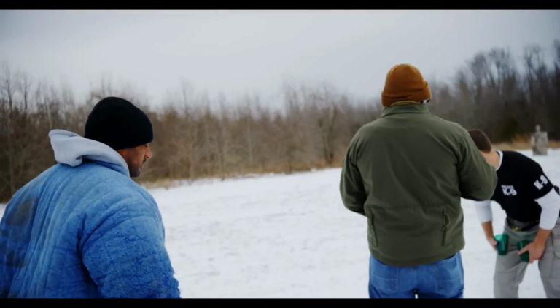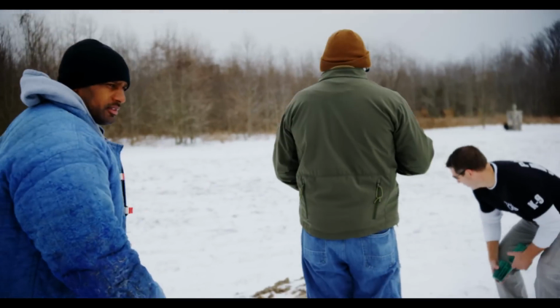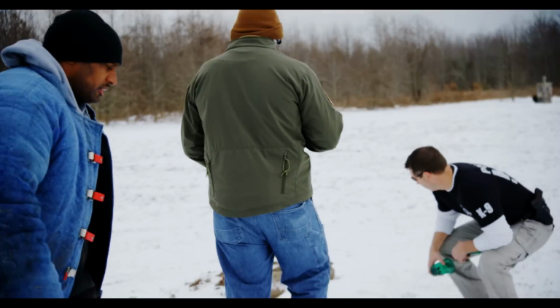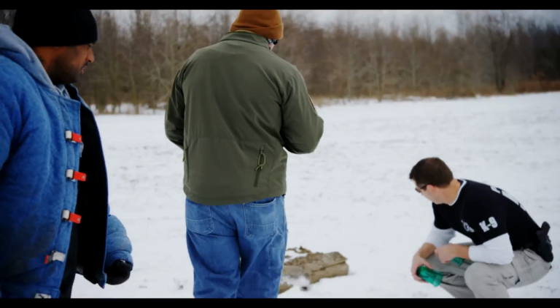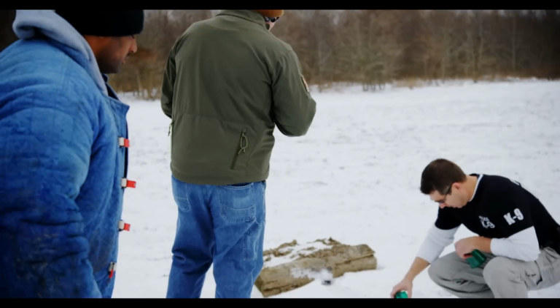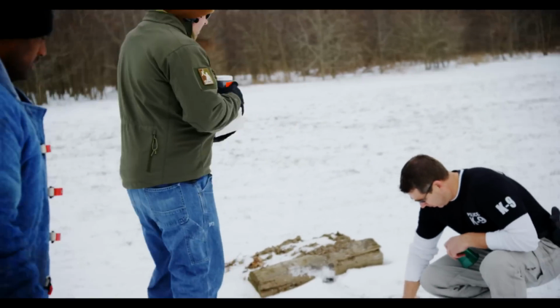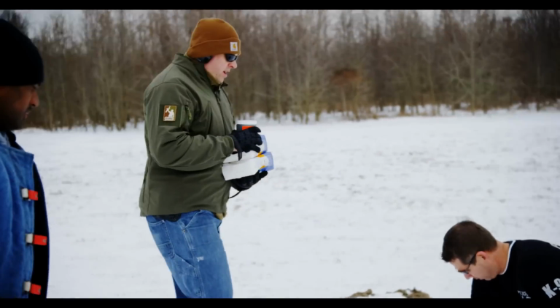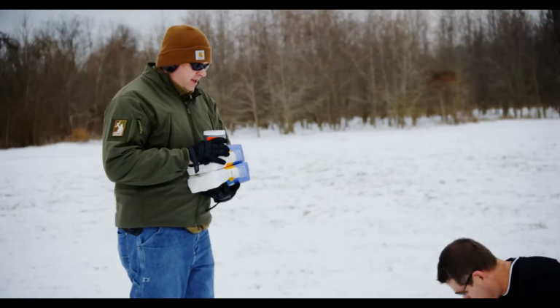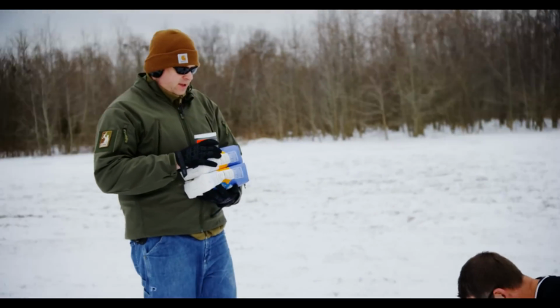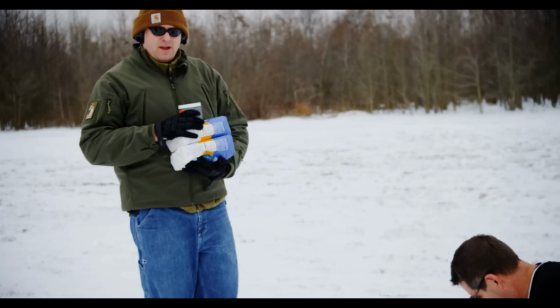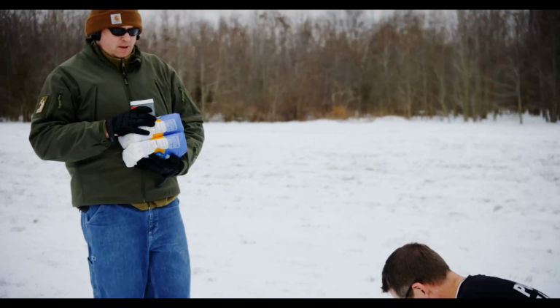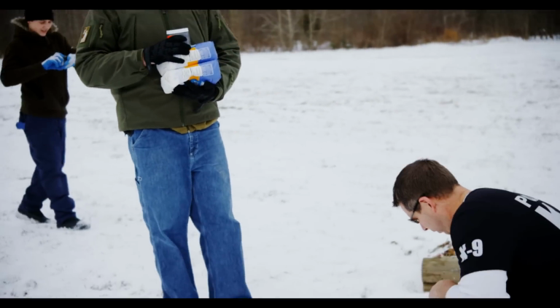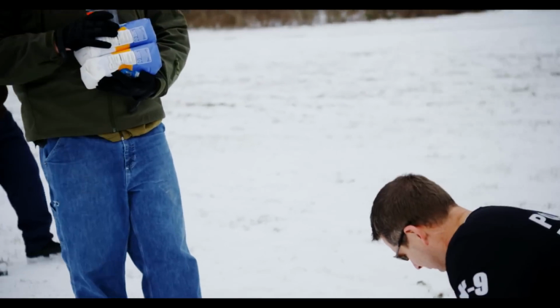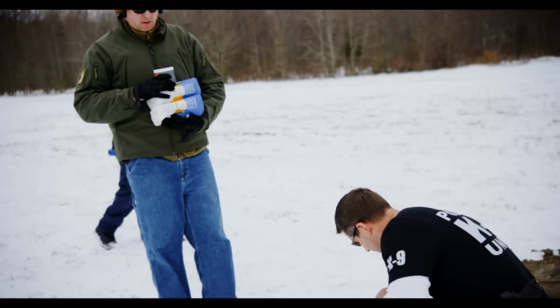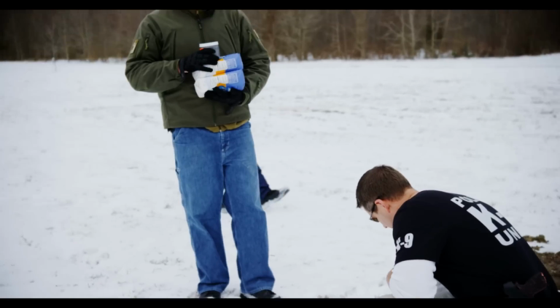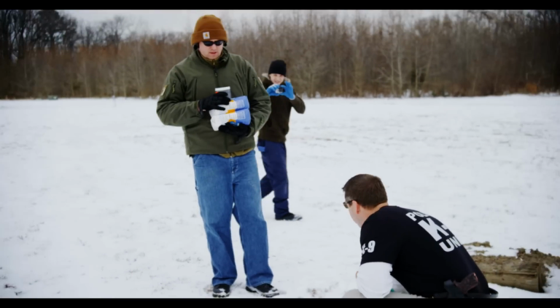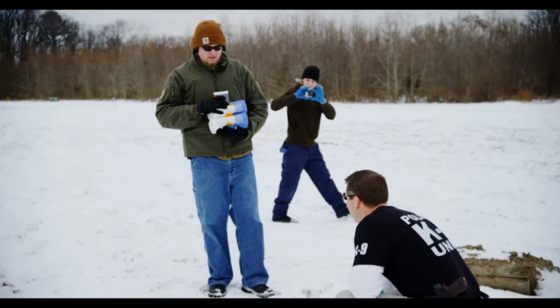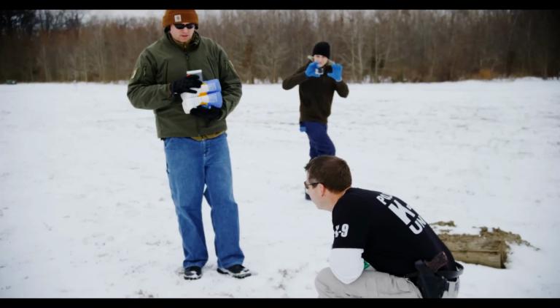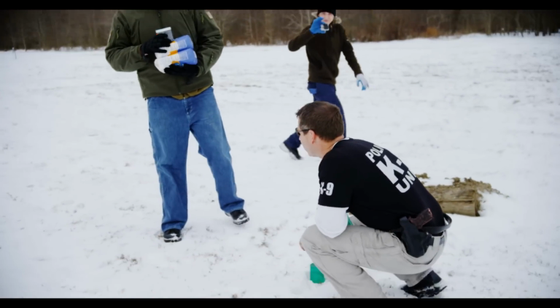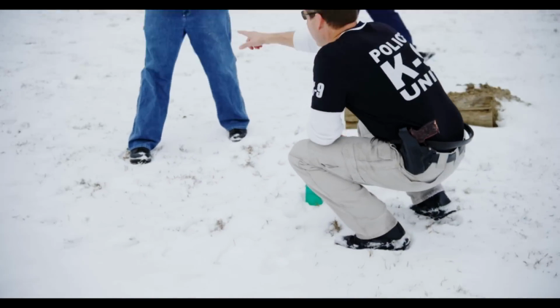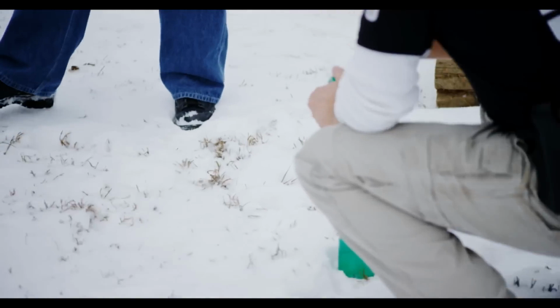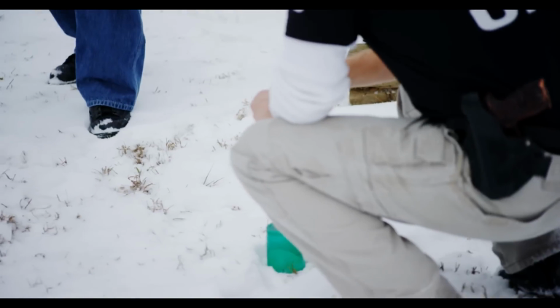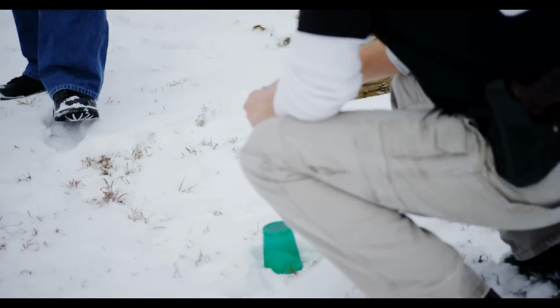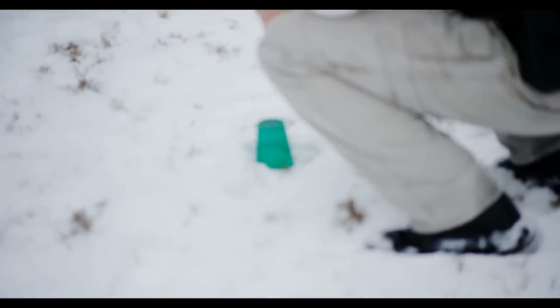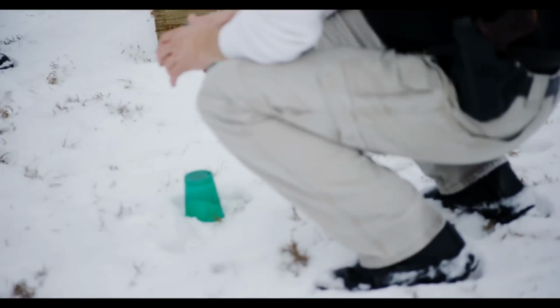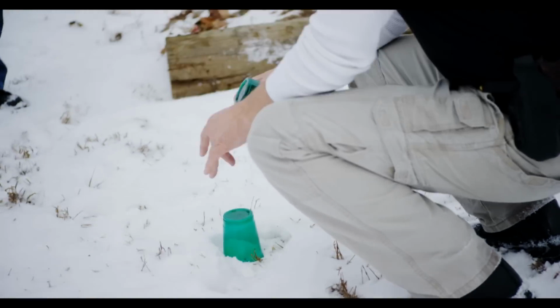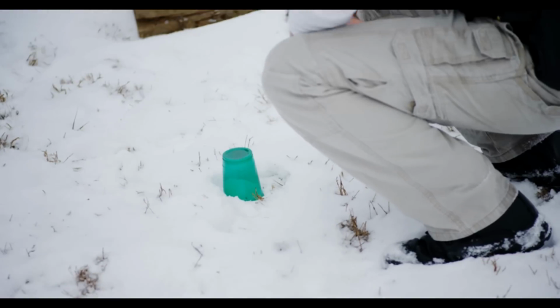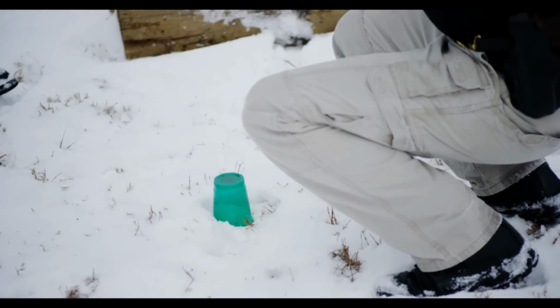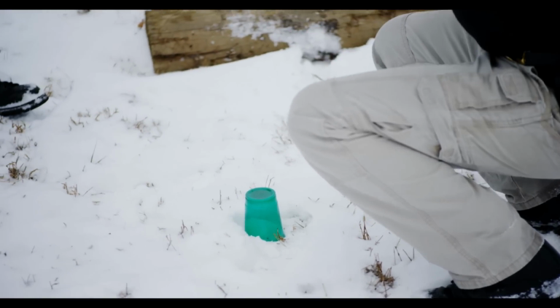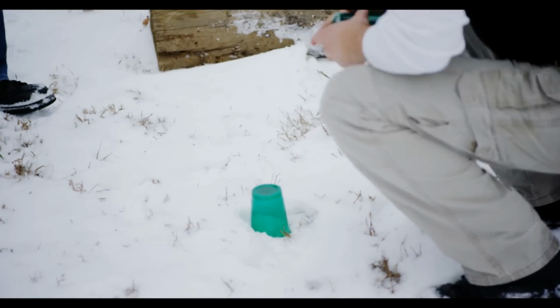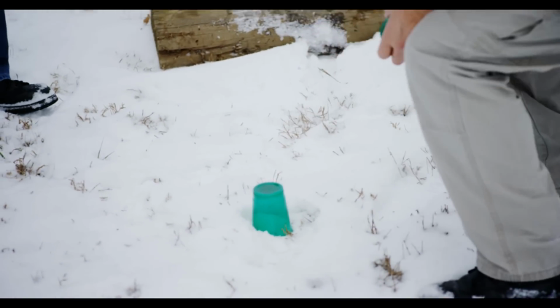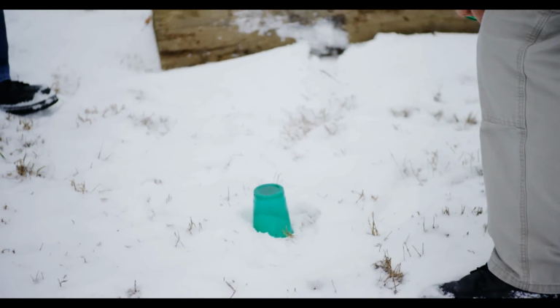All right, Jimmy, you've got a good backdrop here. We're going to try to elevate it a little bit so the shot is going to explode up and out. From the angle of where the dog's coming through, we want to make sure this is going to be blinding to him.